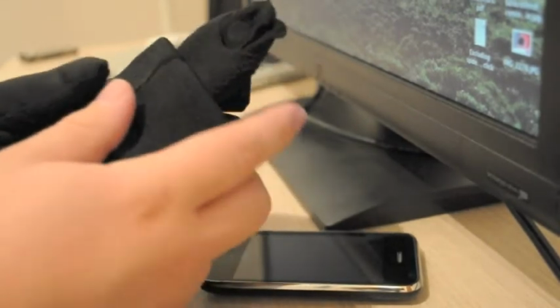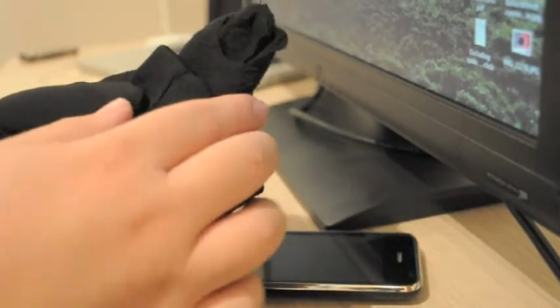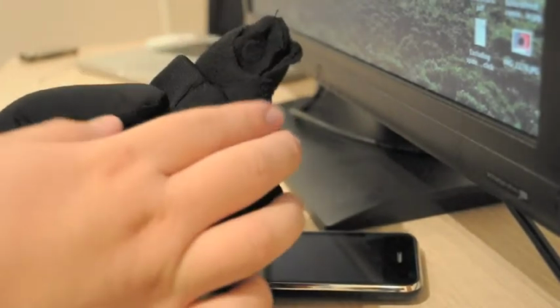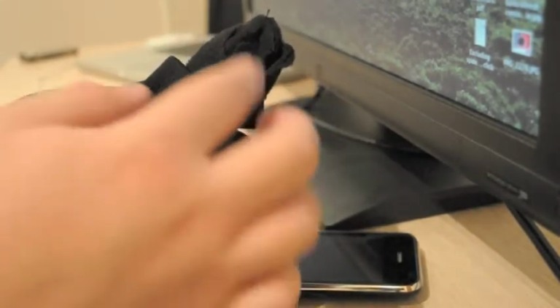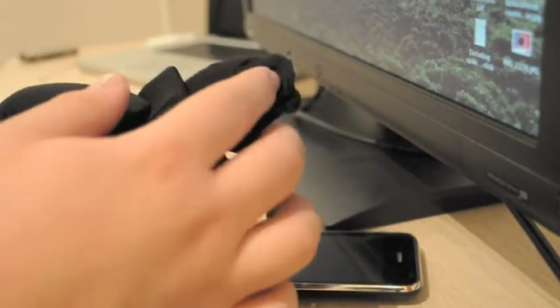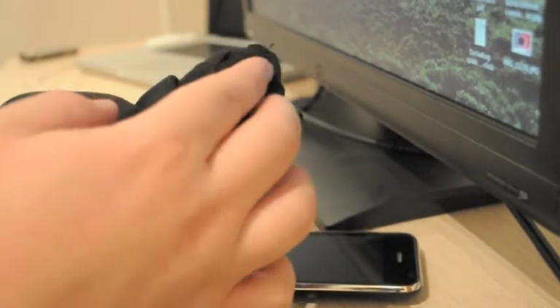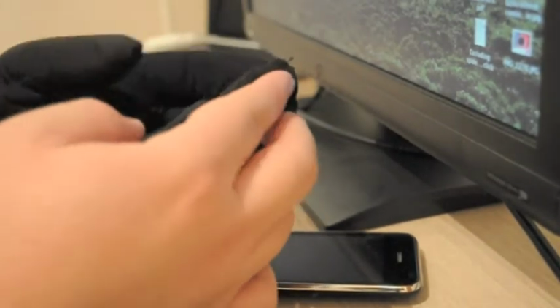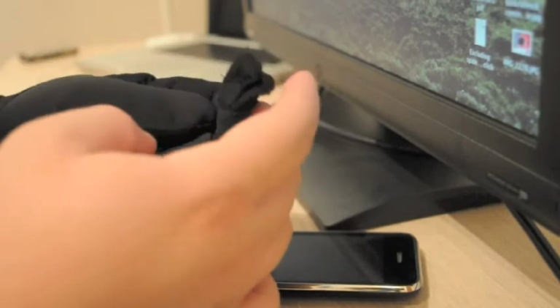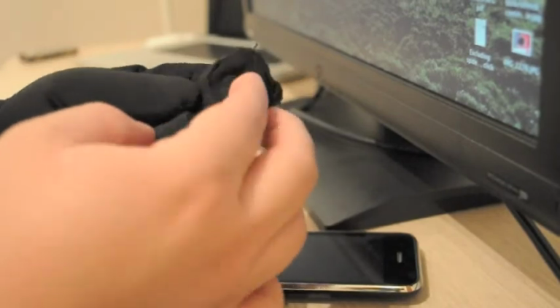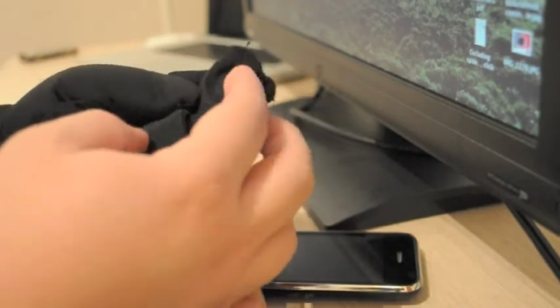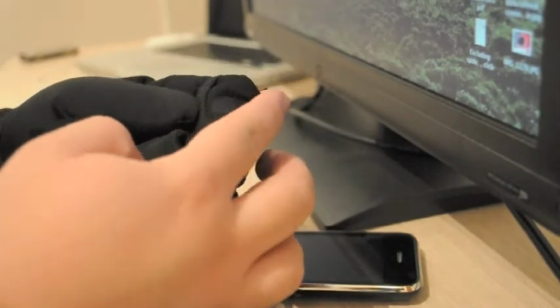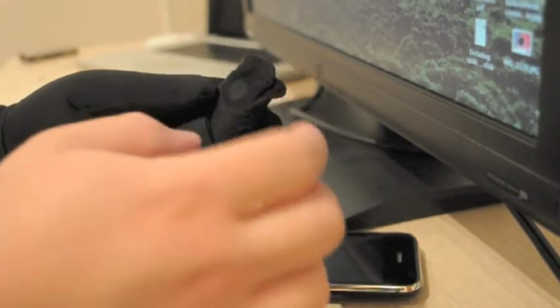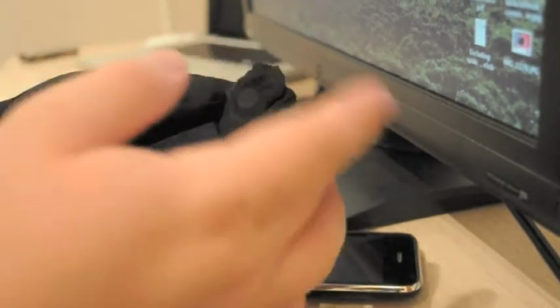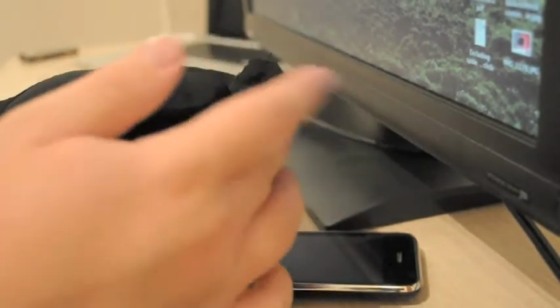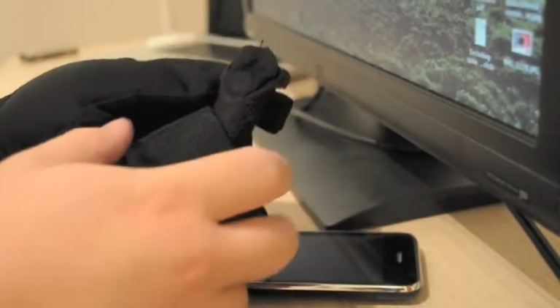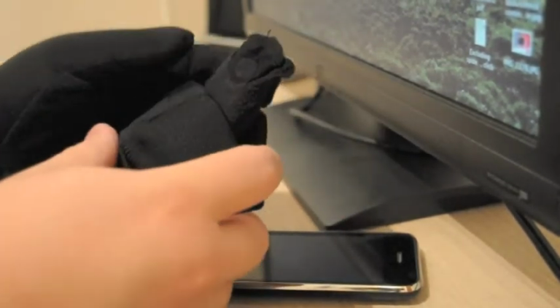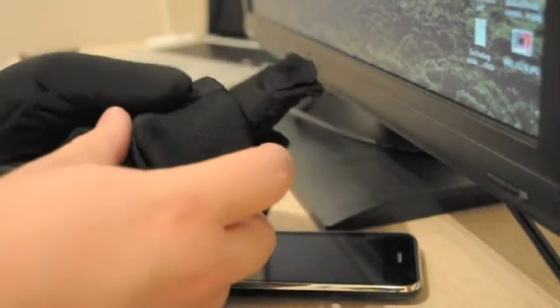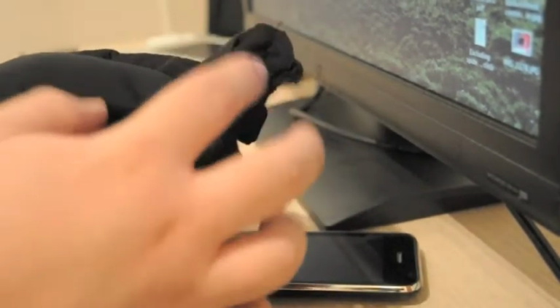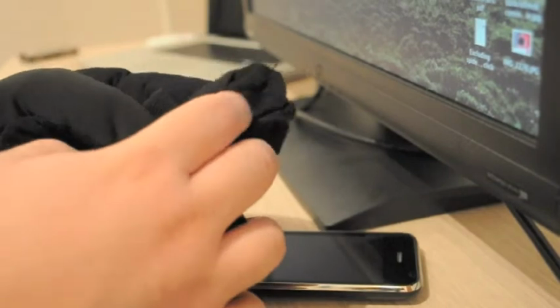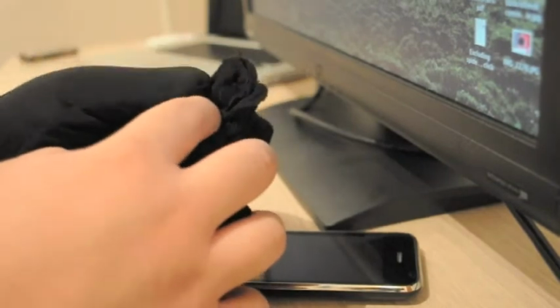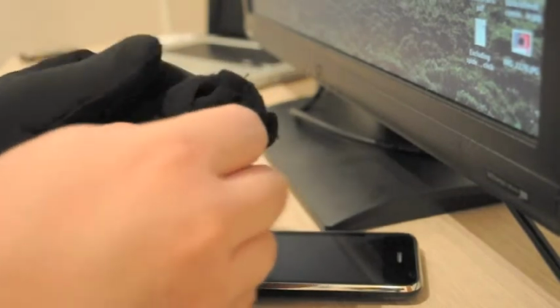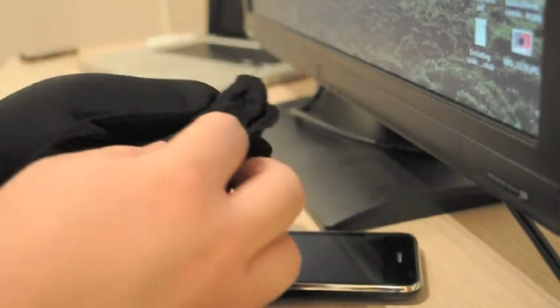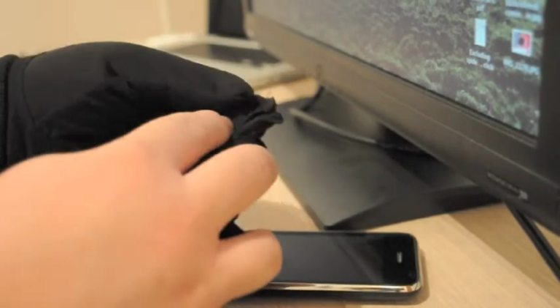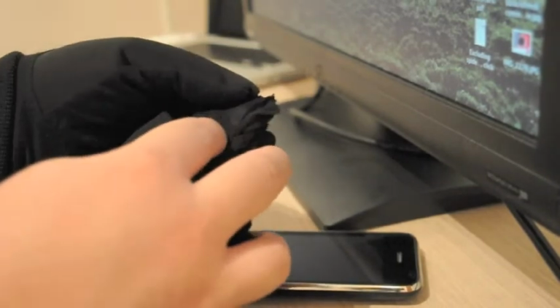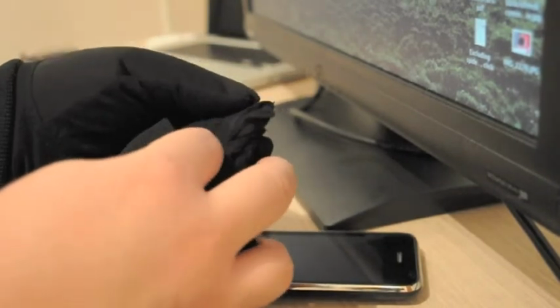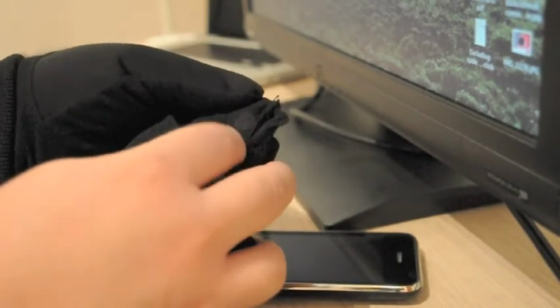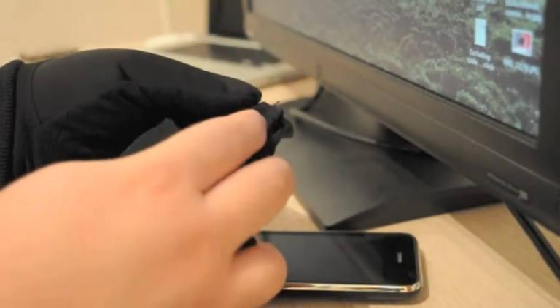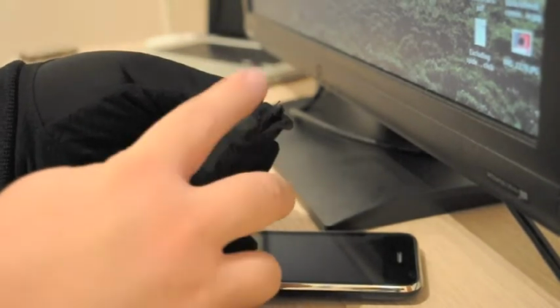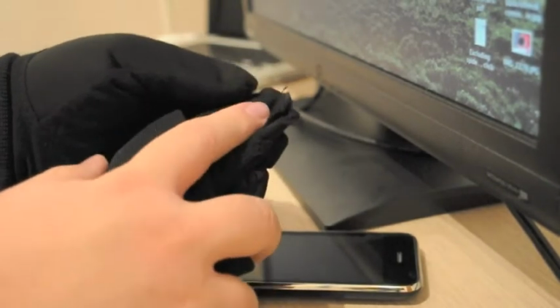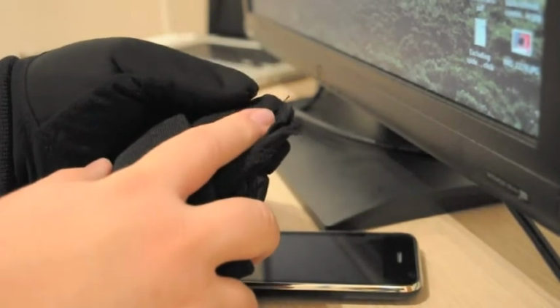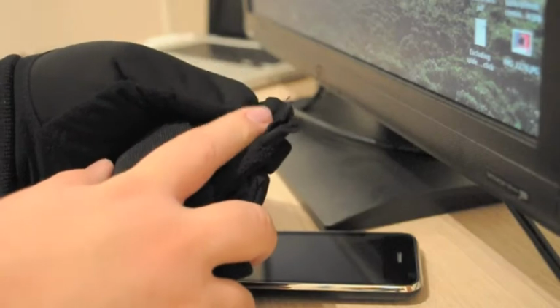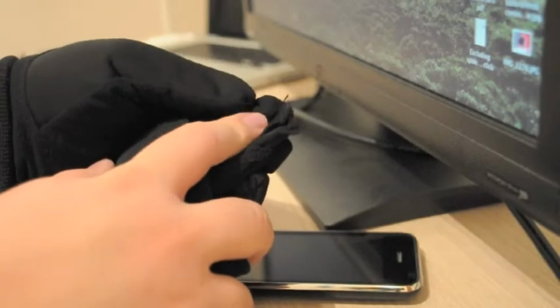The company is aware of it, and if you order a pair today, you might get one where it is already fixed. Otherwise, you just have to make sure that it's pulled back enough to make good contact between the dot and your finger.